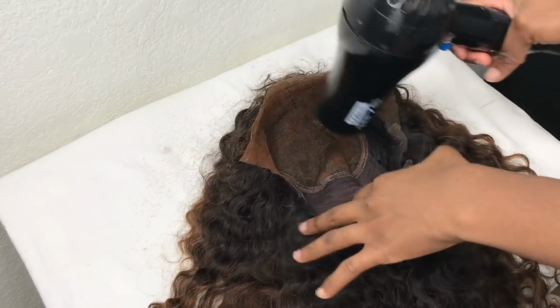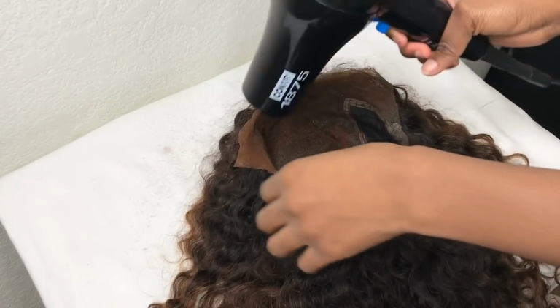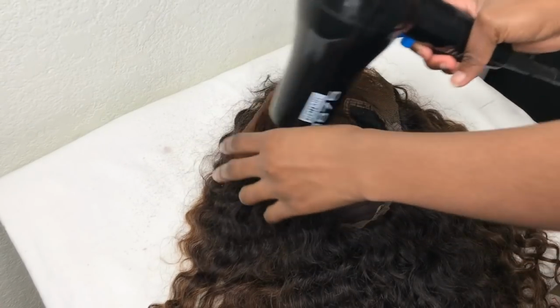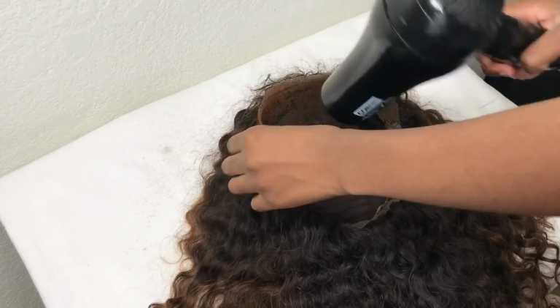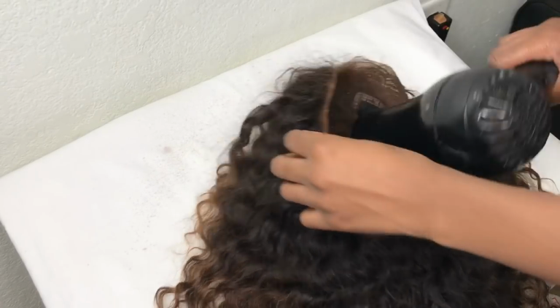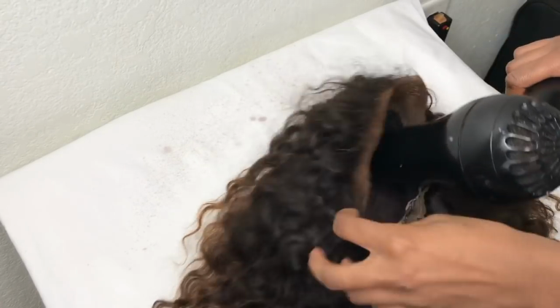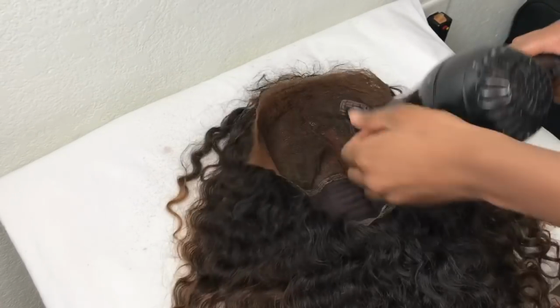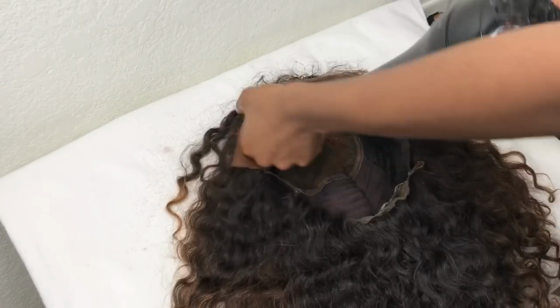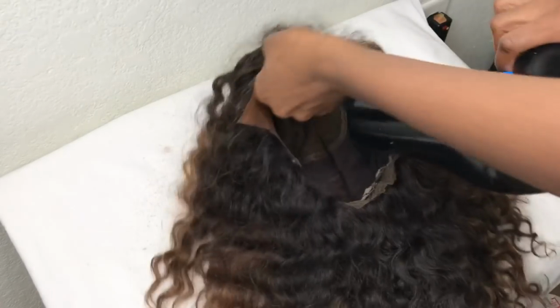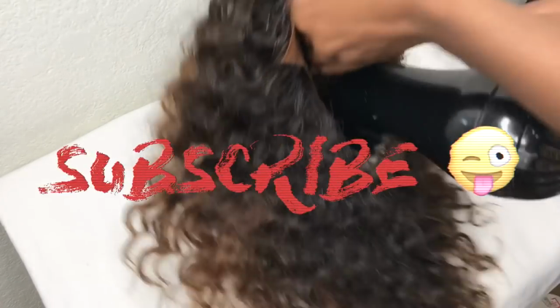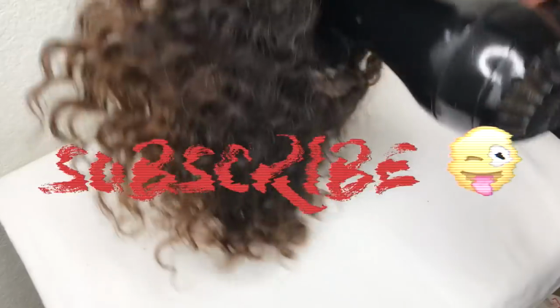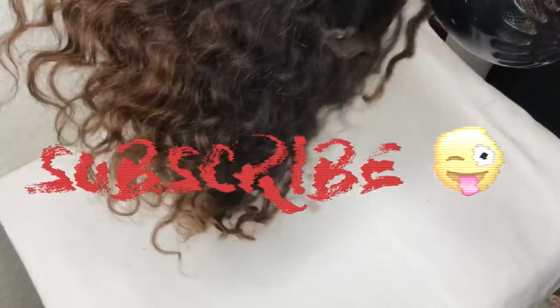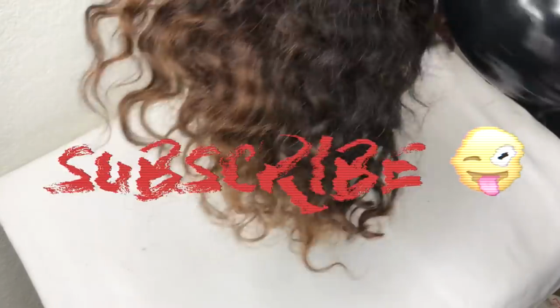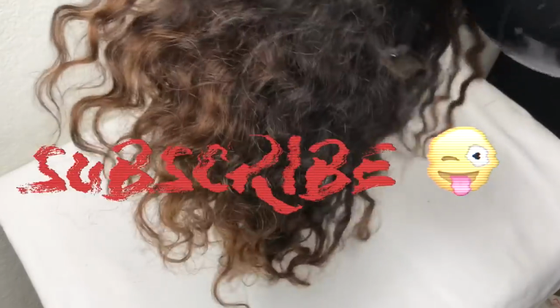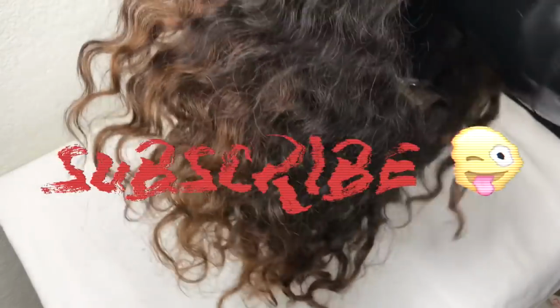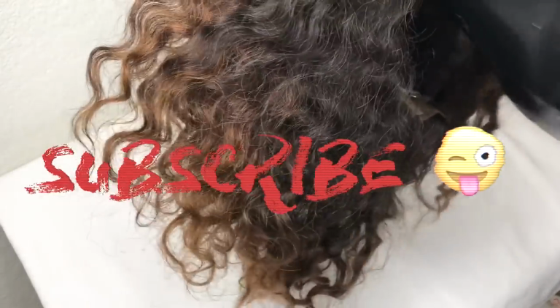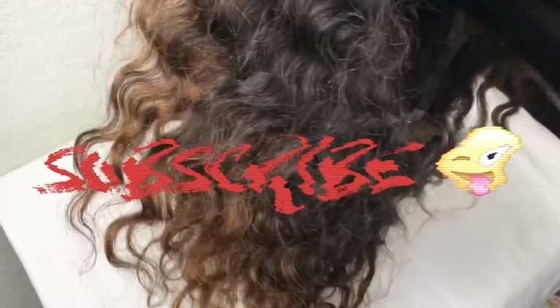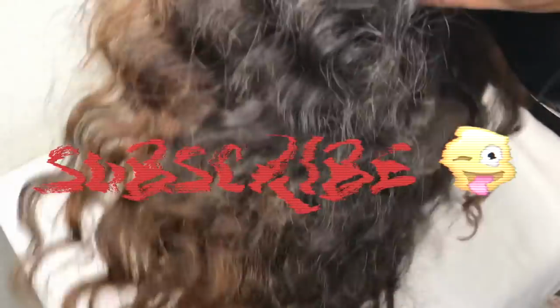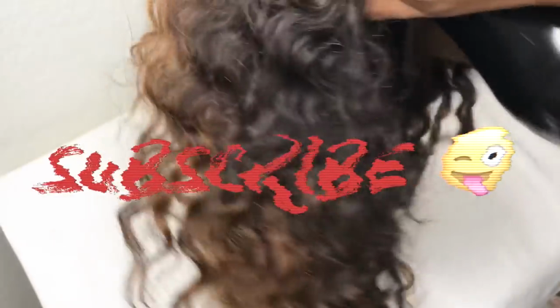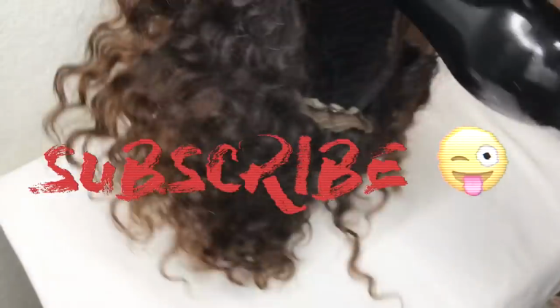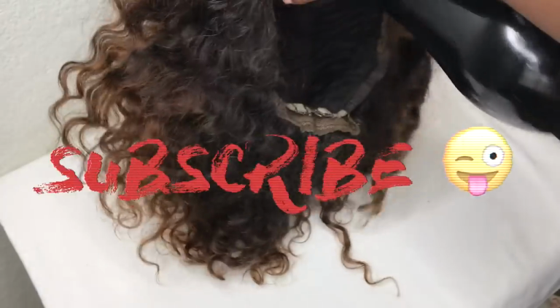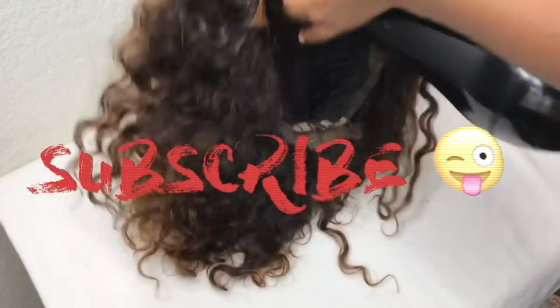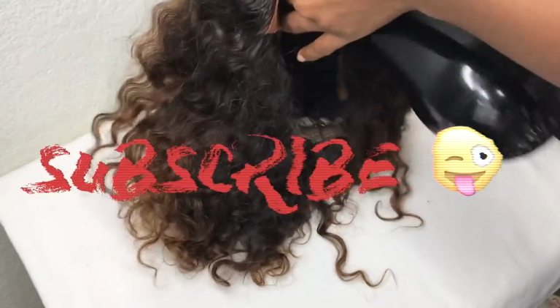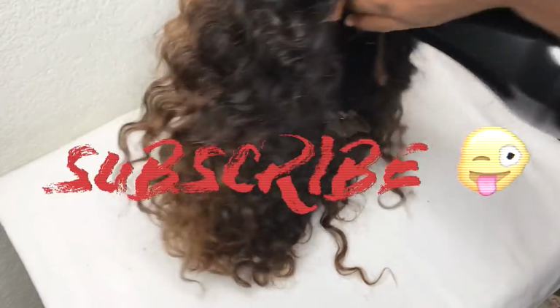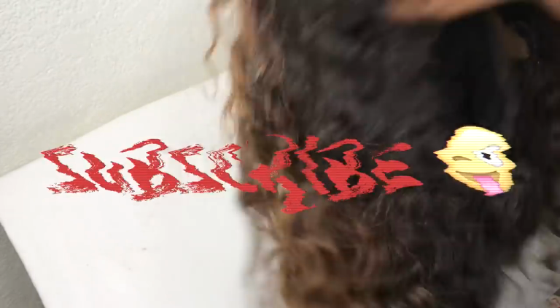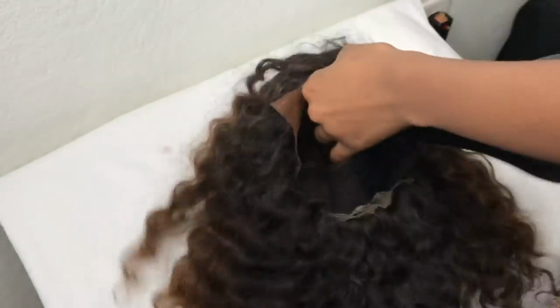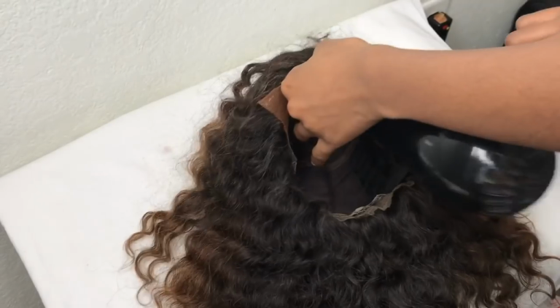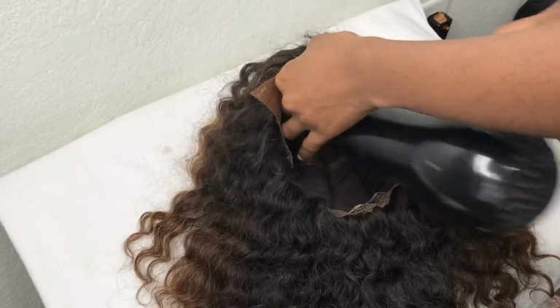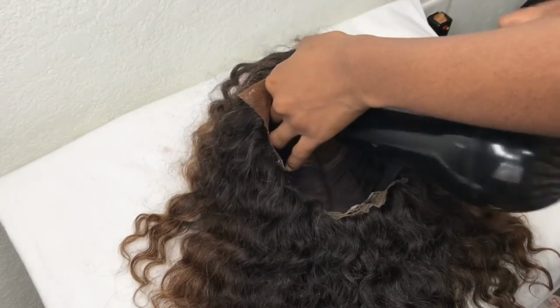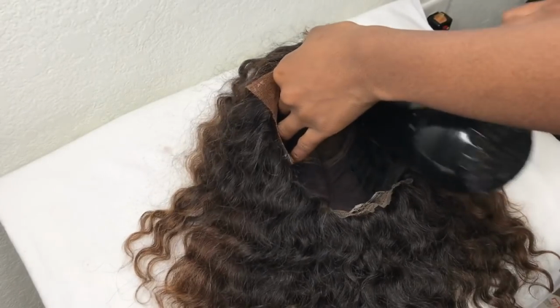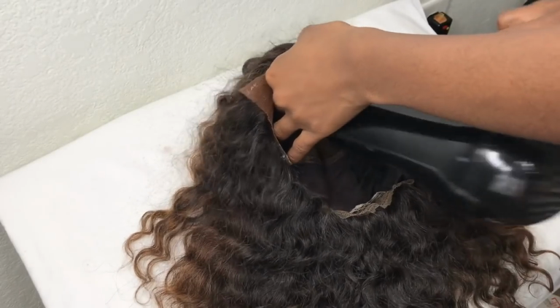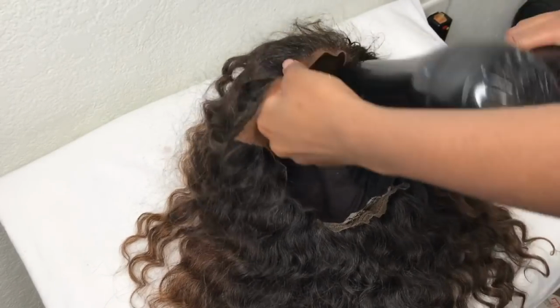Thank you guys for watching. Like, comment, and subscribe if you liked this video, and if you have ideas for other videos or anything else you'd like to see, comment down below.